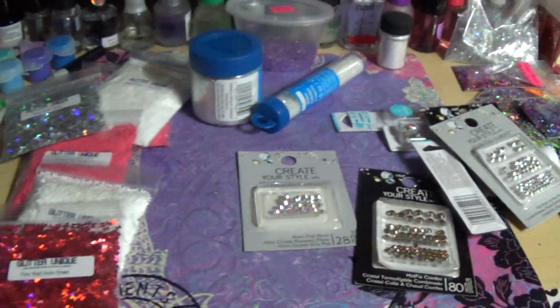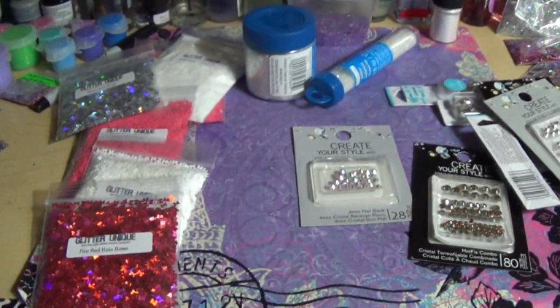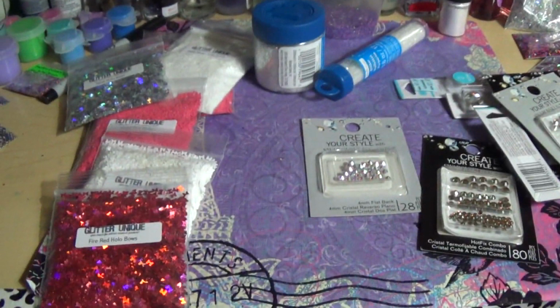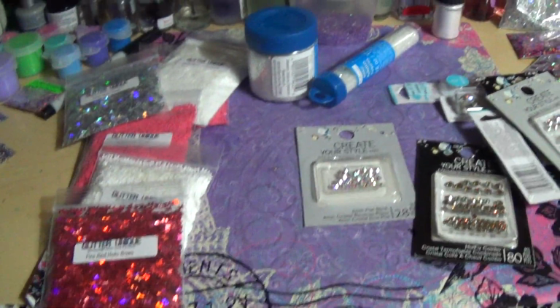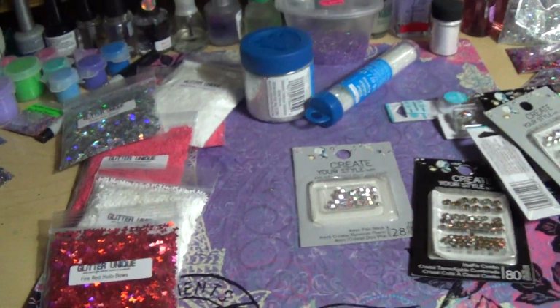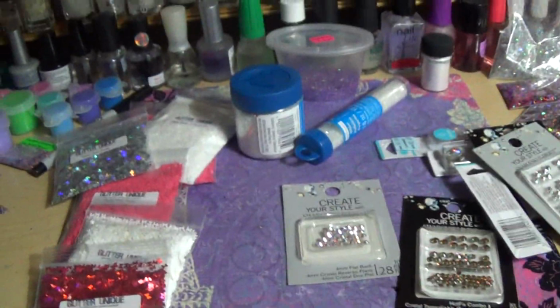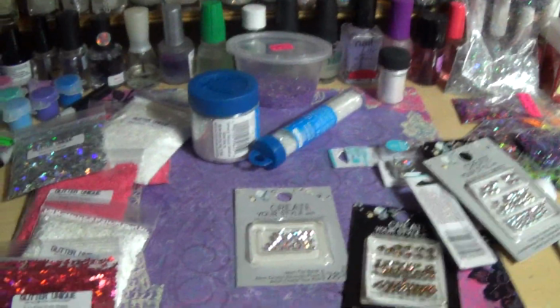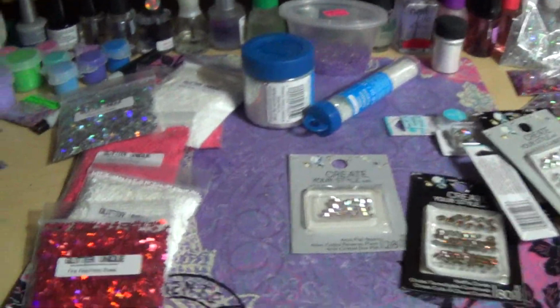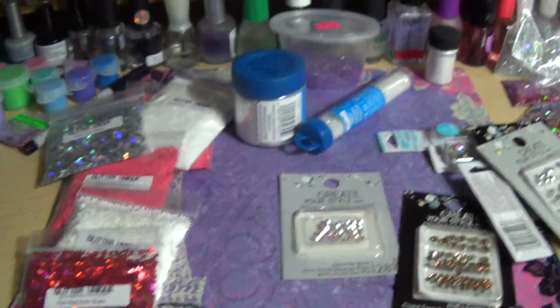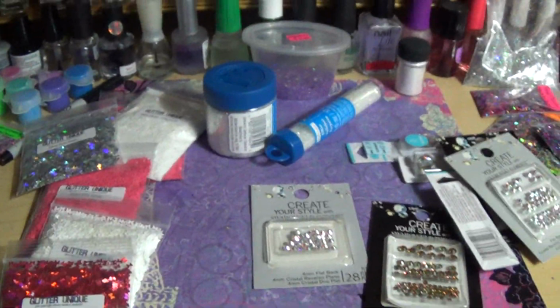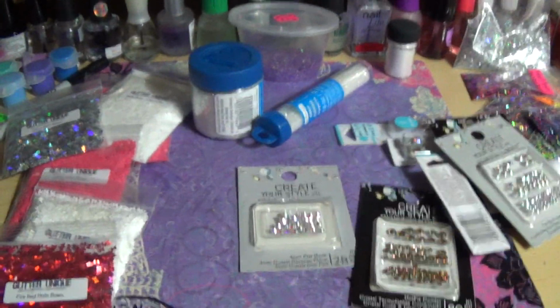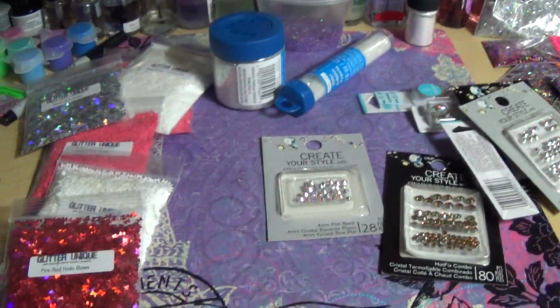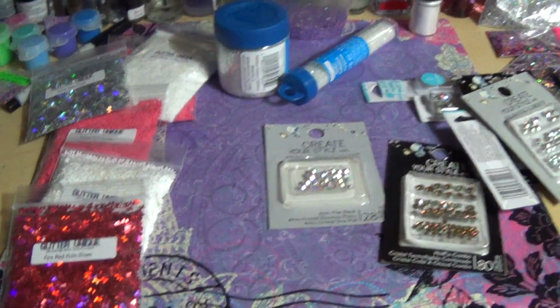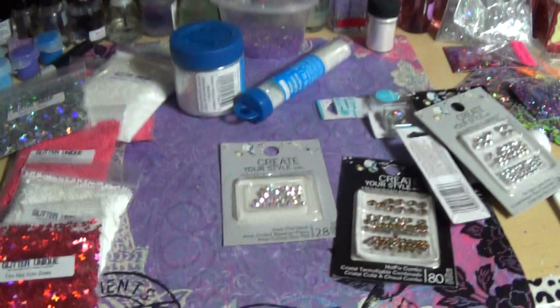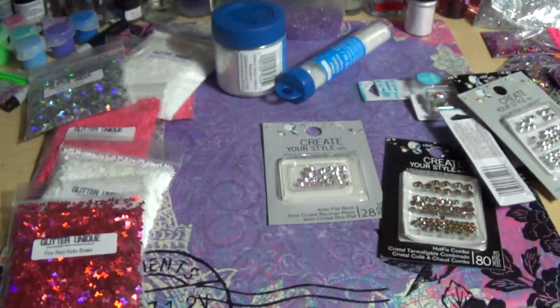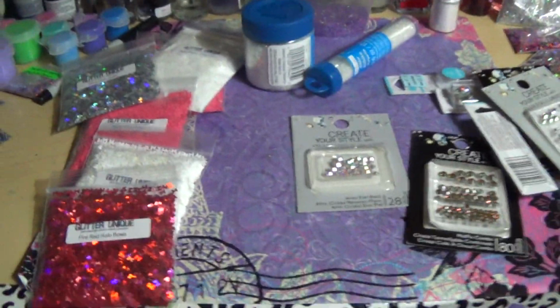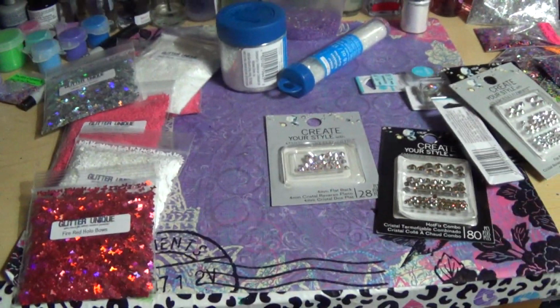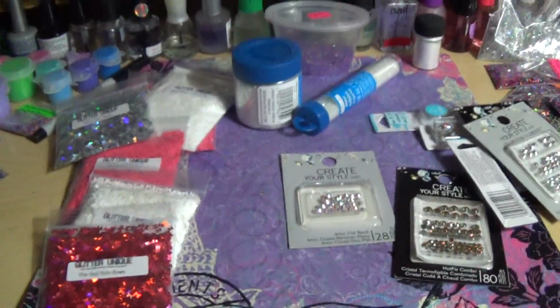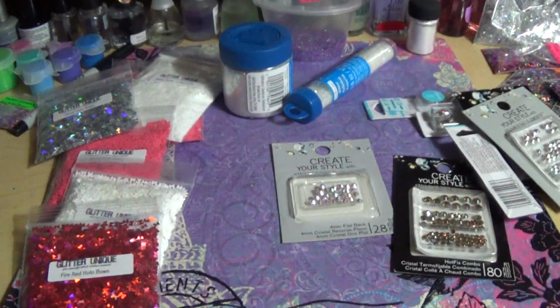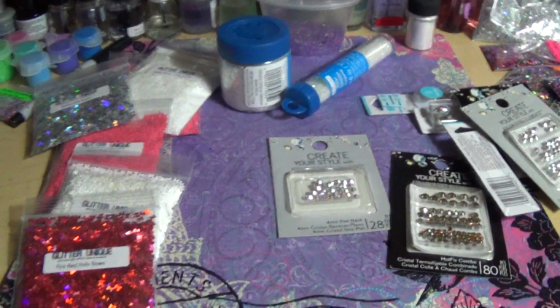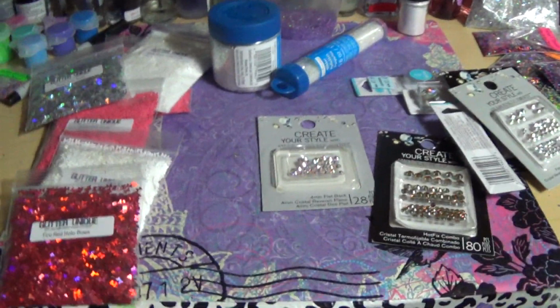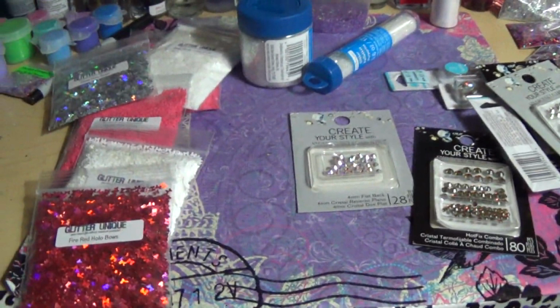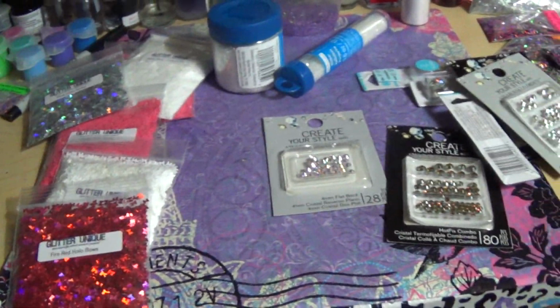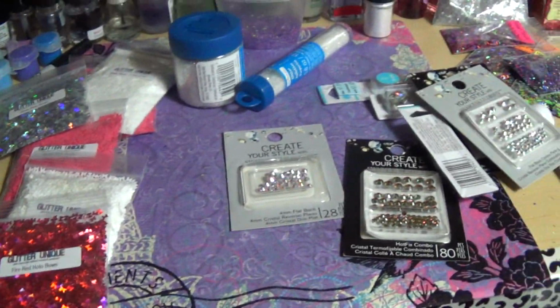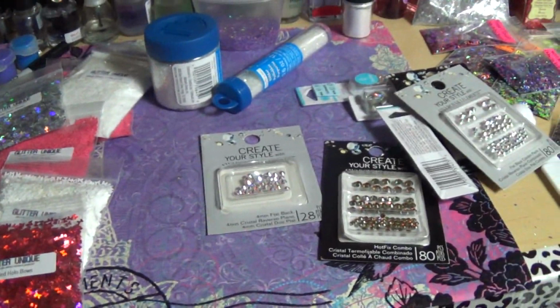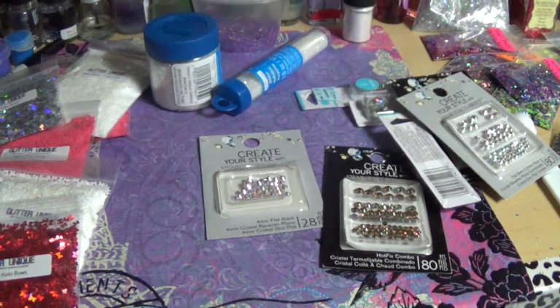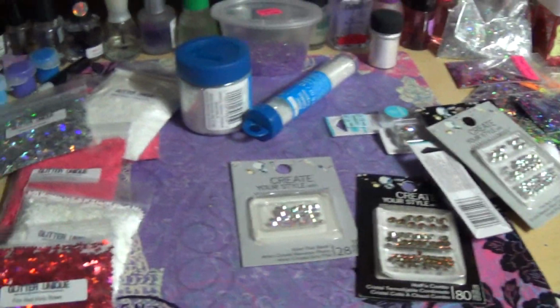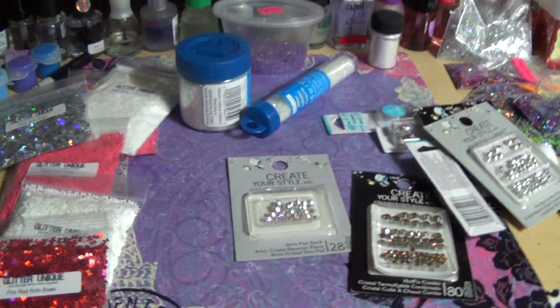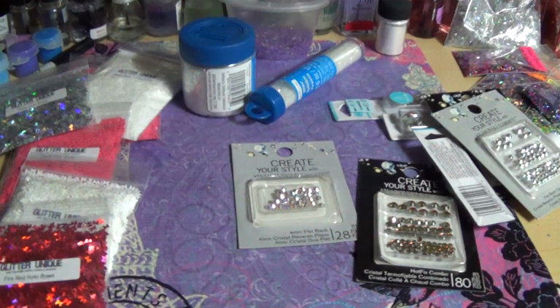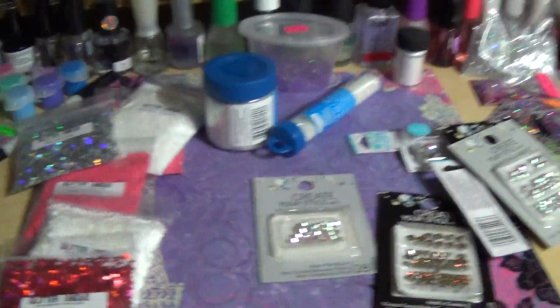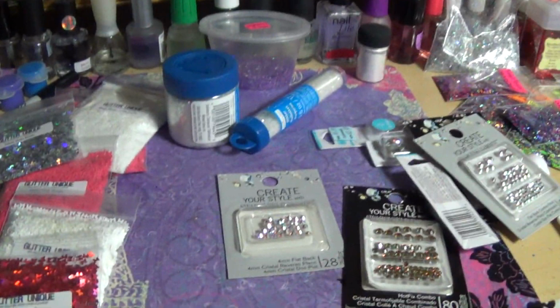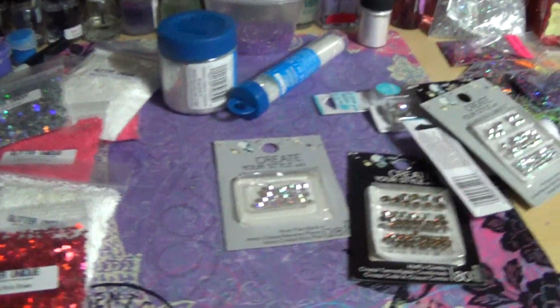Anyway, that was my haul, my lovely ladies and gentlemen! I just thought I'd let you know — give you a heads up about the grab bags I'm gonna be doing with my mixes. Alright, thanks for watching, I'll see you next video, bye!